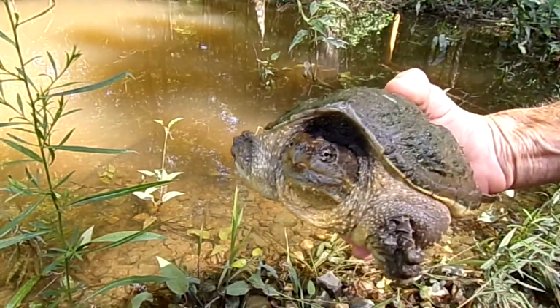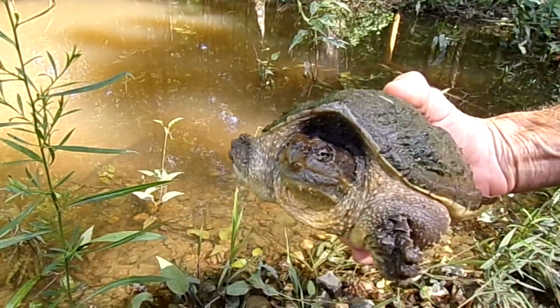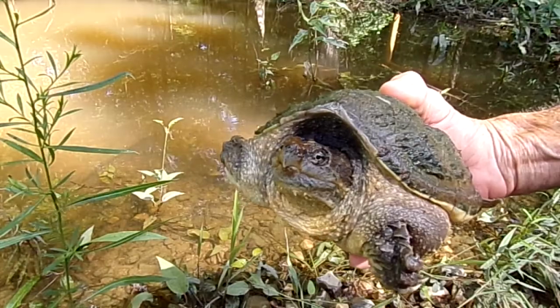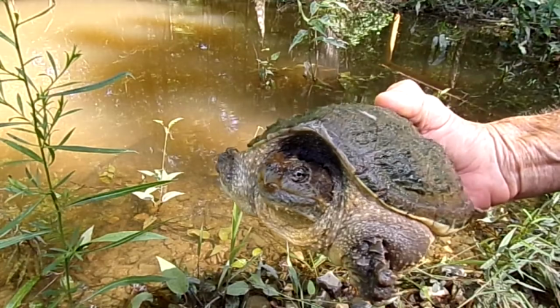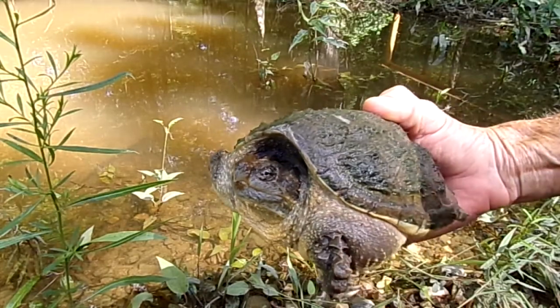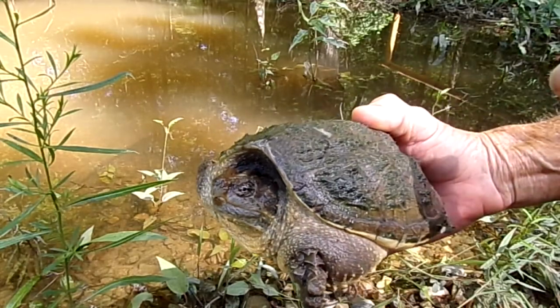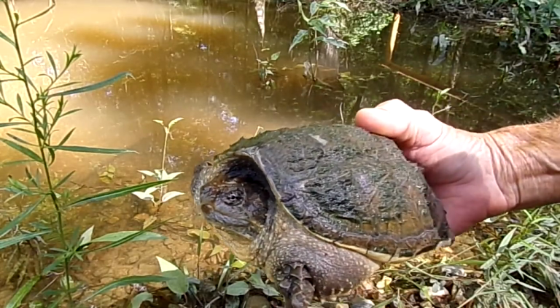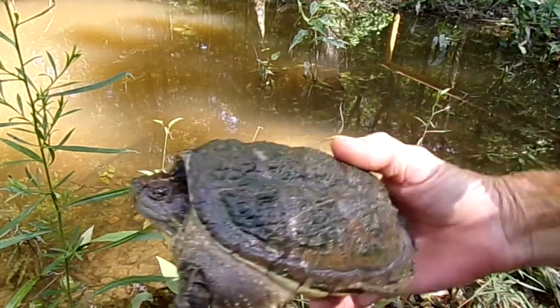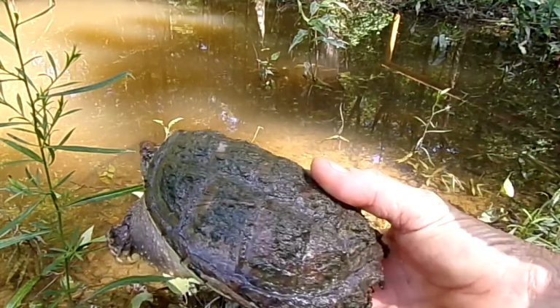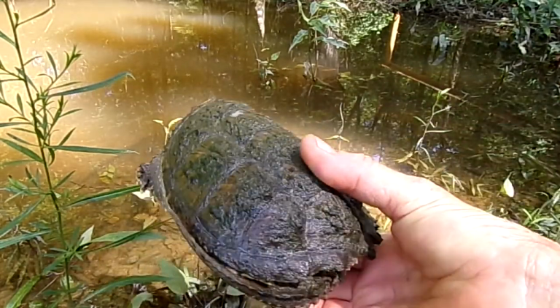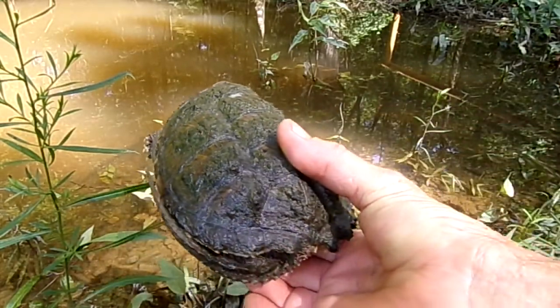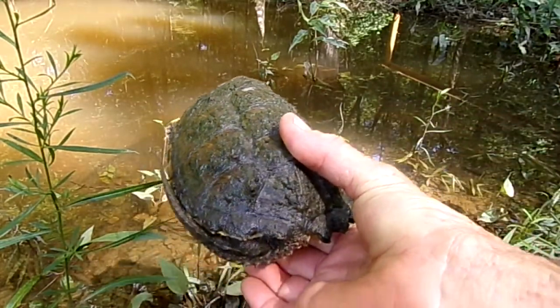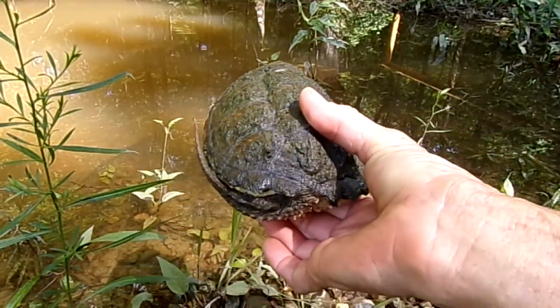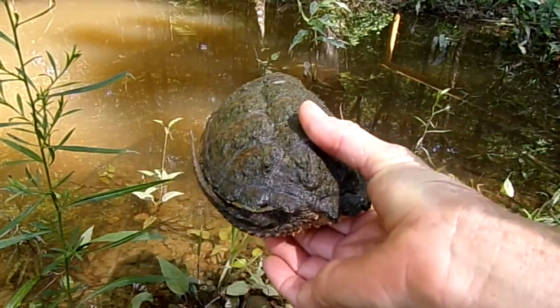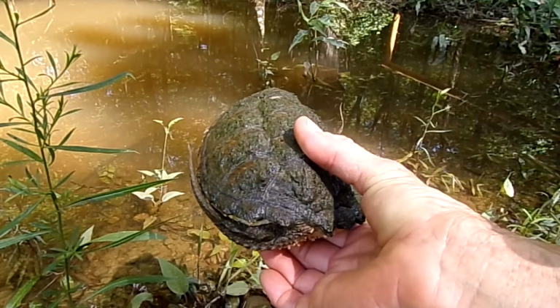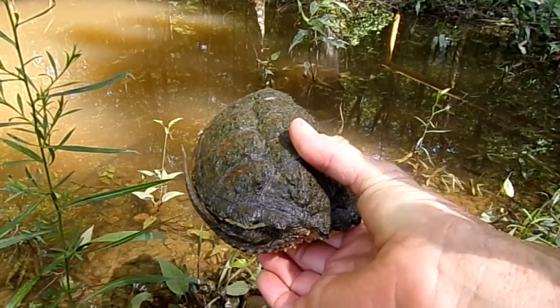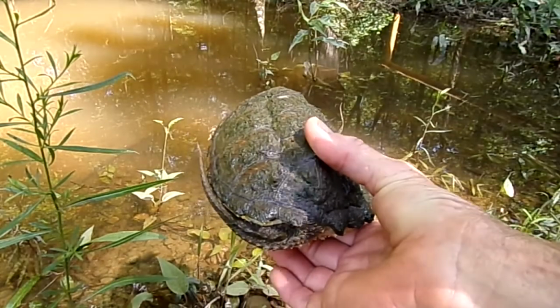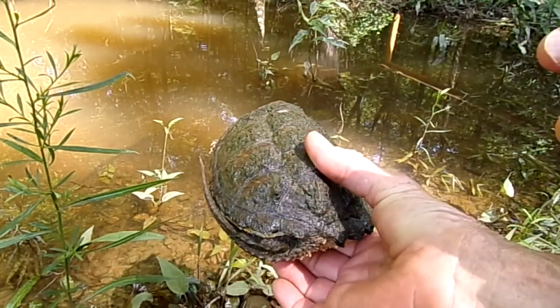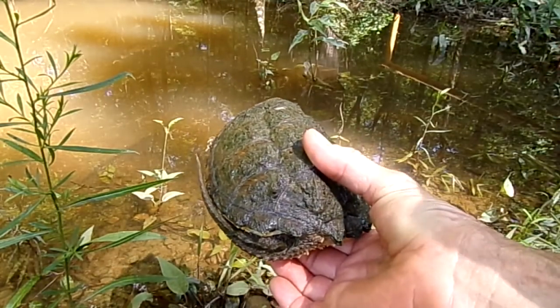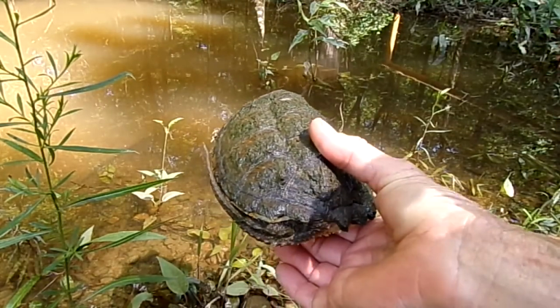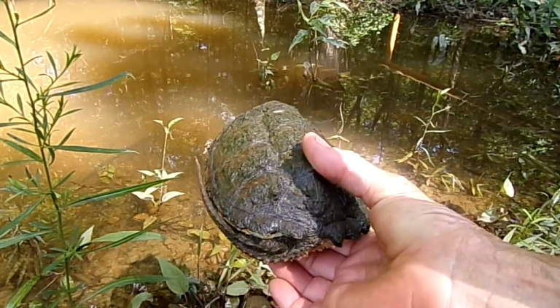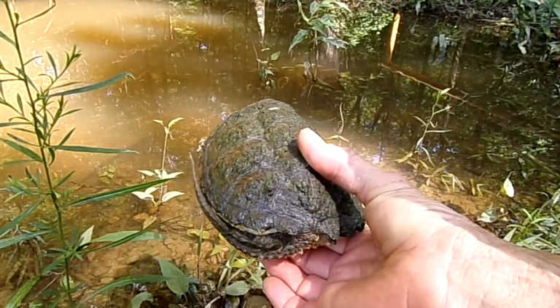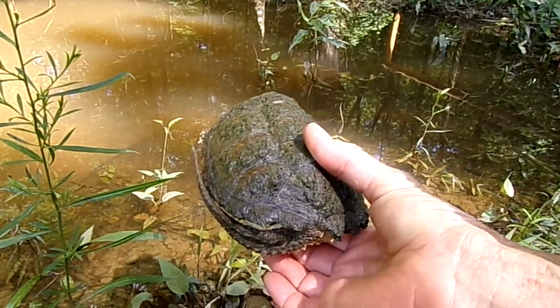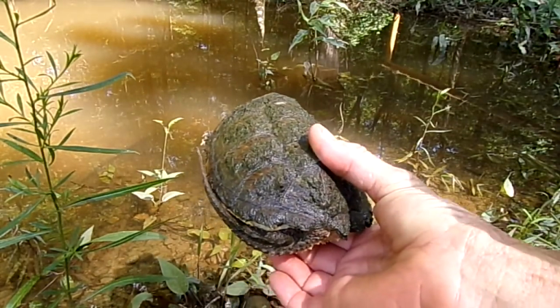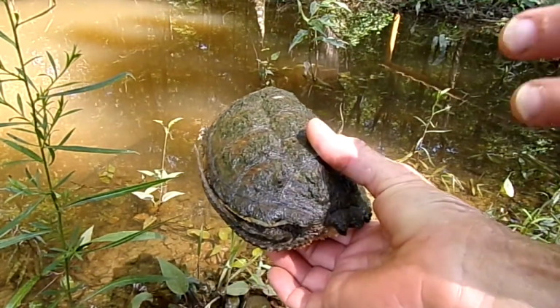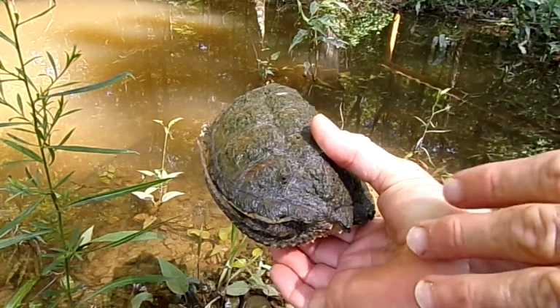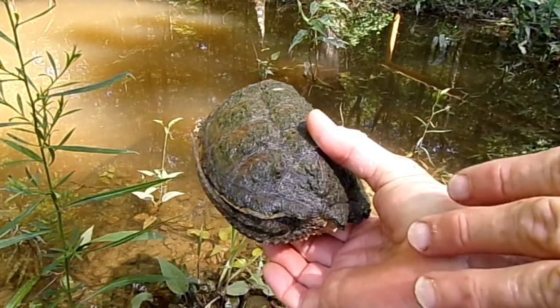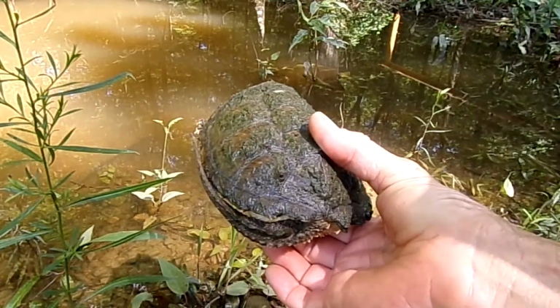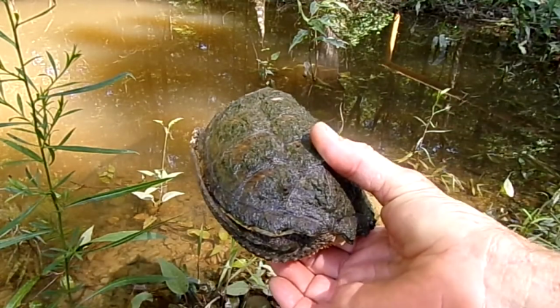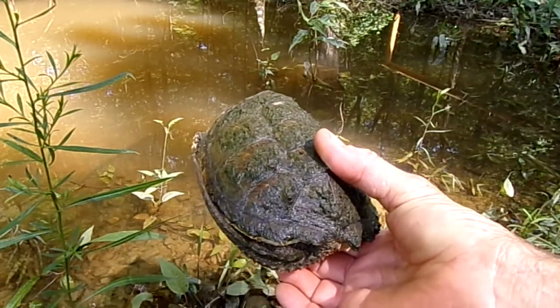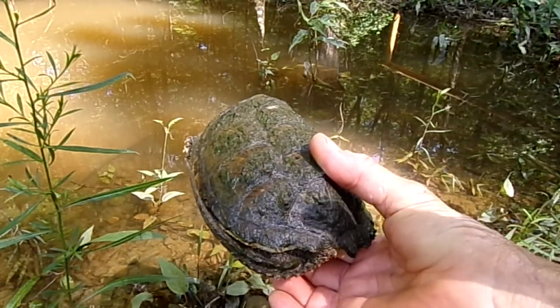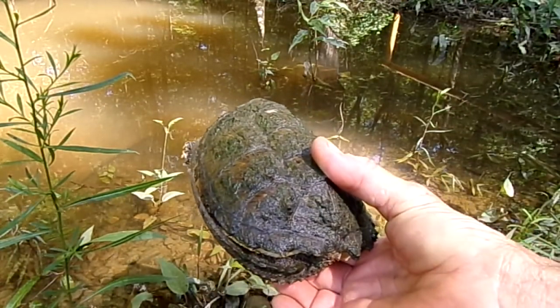Now with these snapping turtles you got to be careful when you're handling them. I'm handling this one from the back. She's a smaller size turtle. If it was a larger size turtle I would not probably be able to do this because she could reach around and get me if she wanted to, especially a larger turtle.